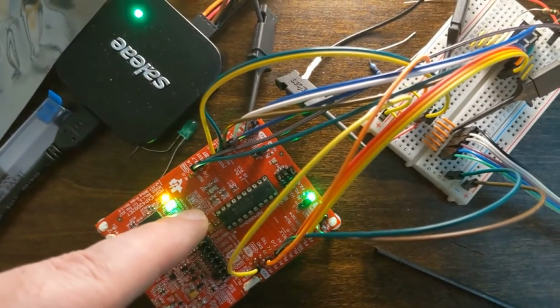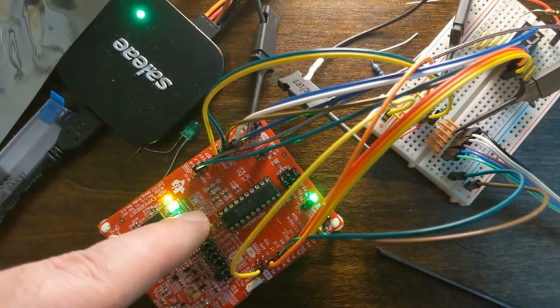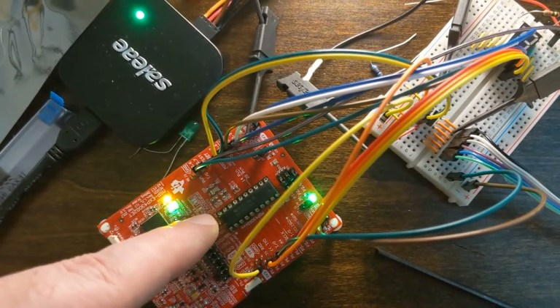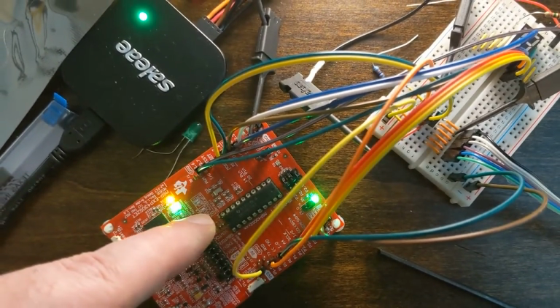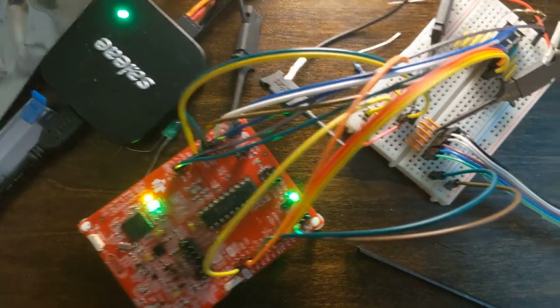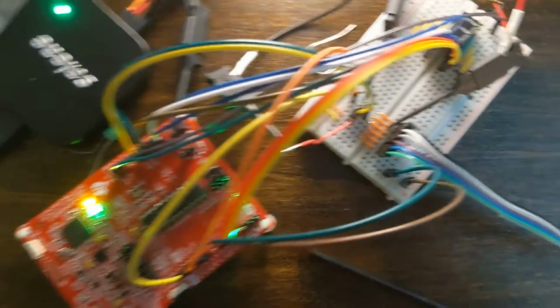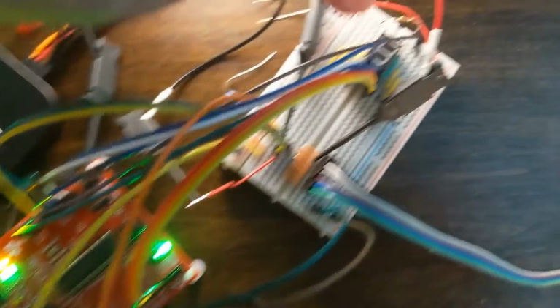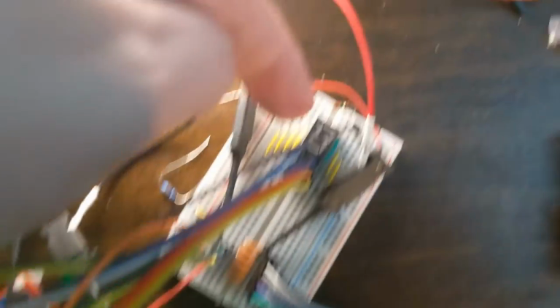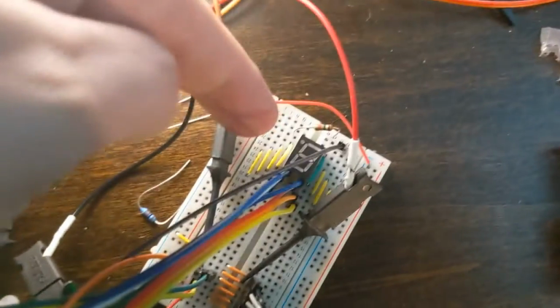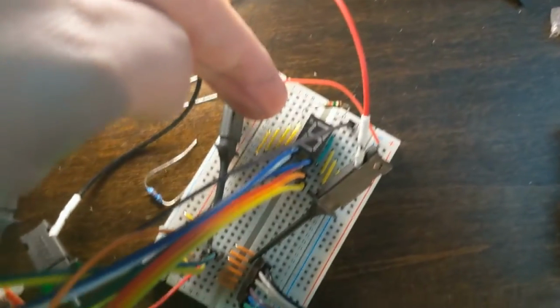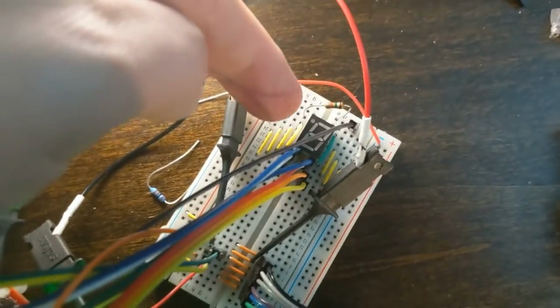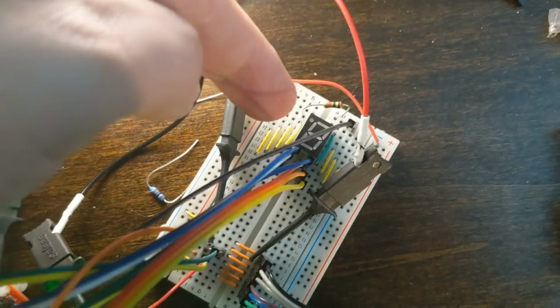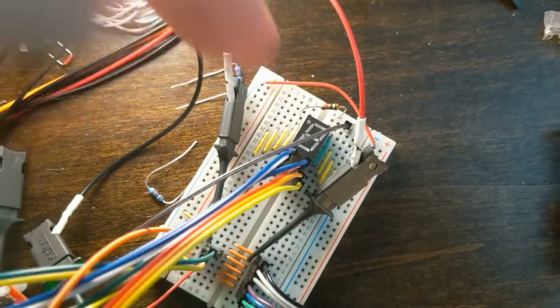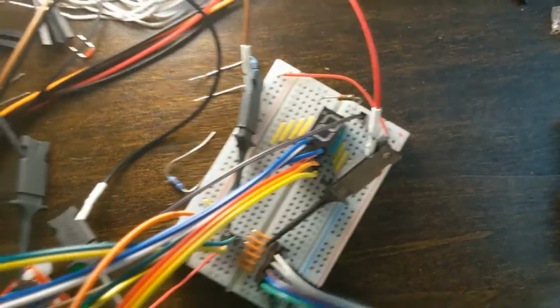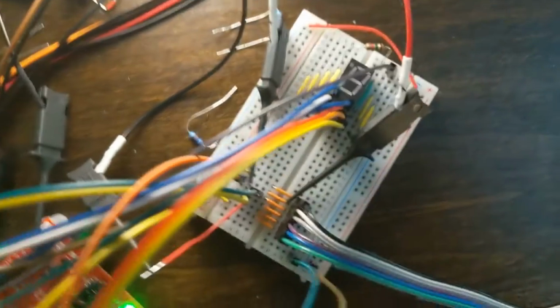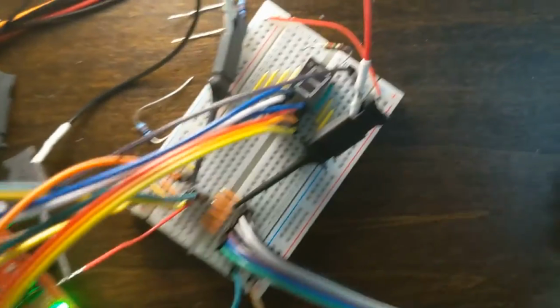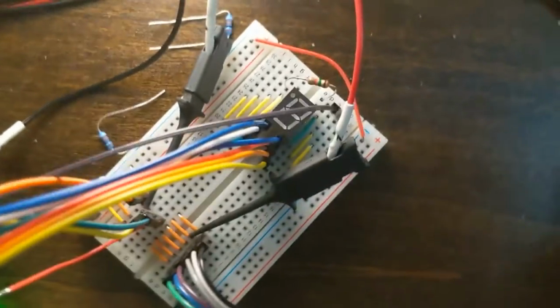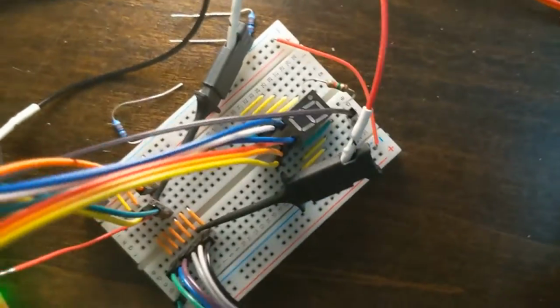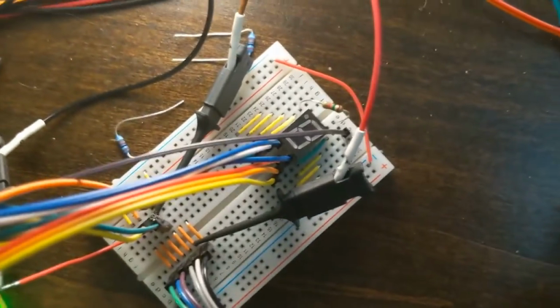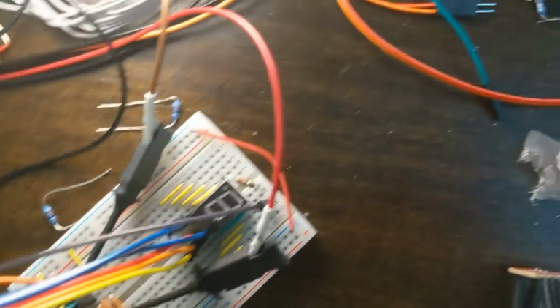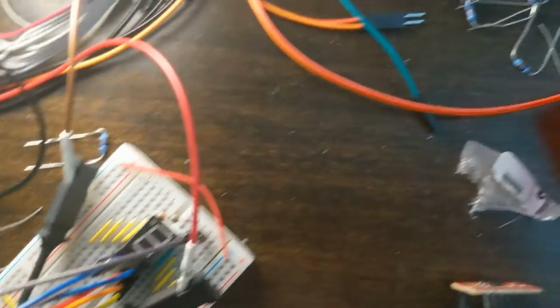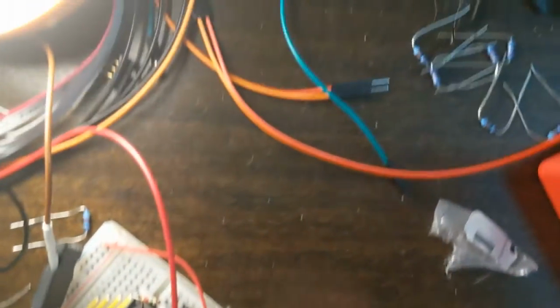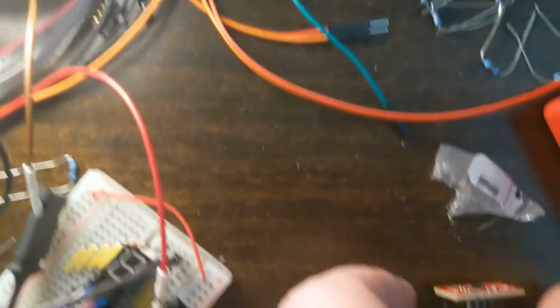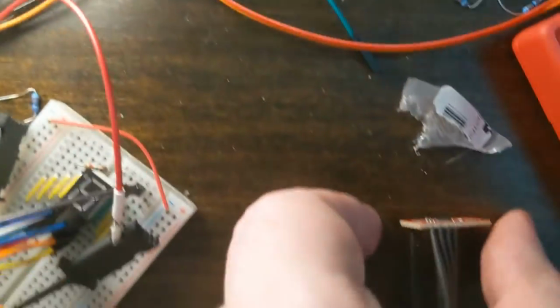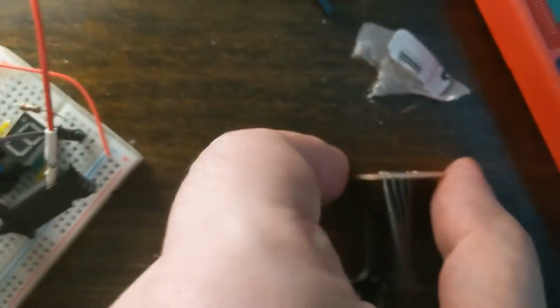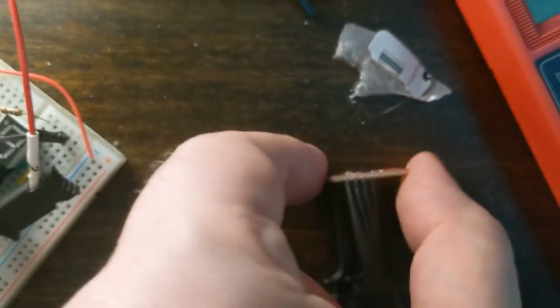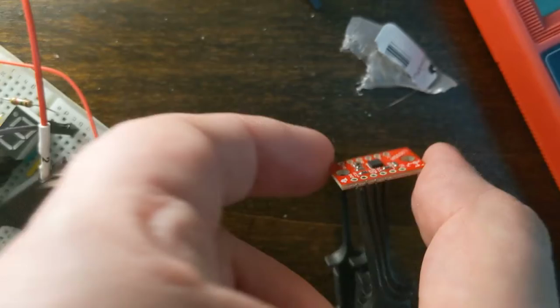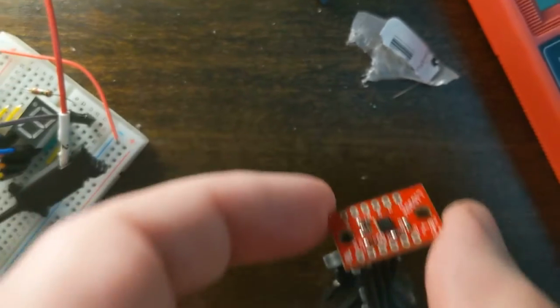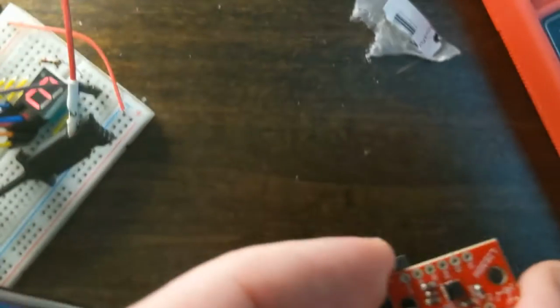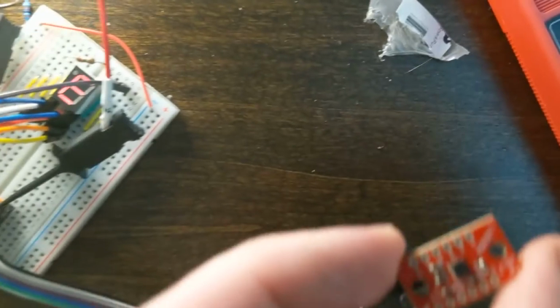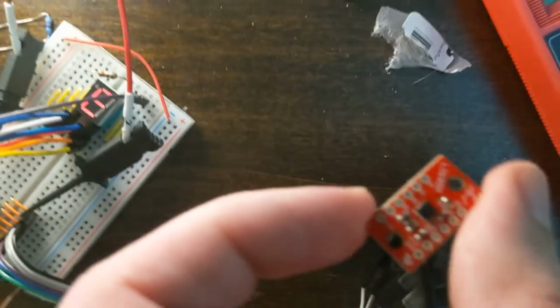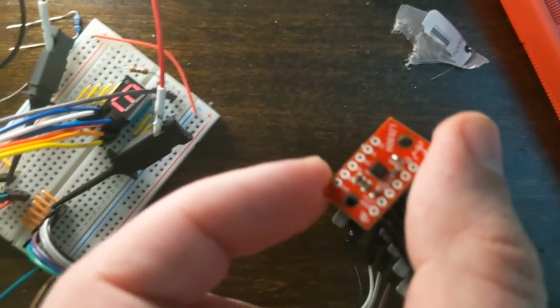That's a TI-MSP430. That's a 7-segment display, kind of upside down — the dot is in the bottom right corner. And that is an accelerometer breakout board.